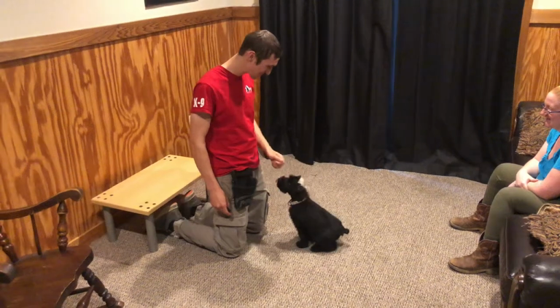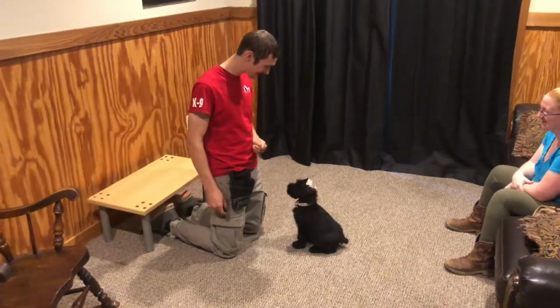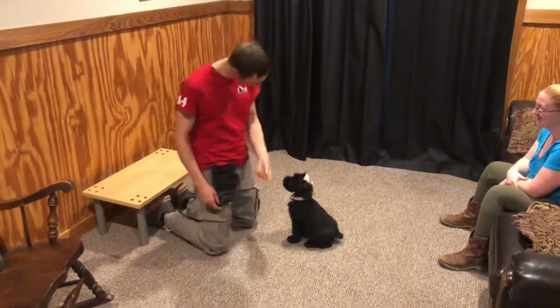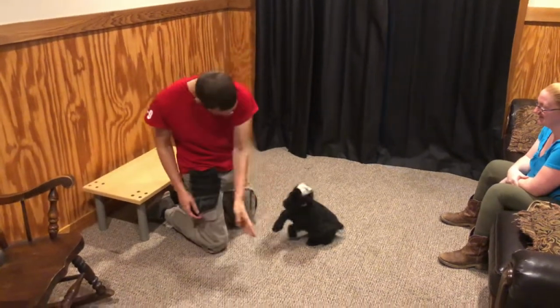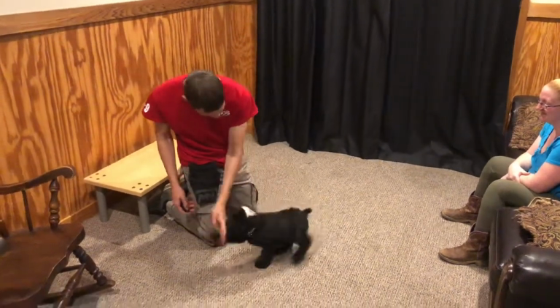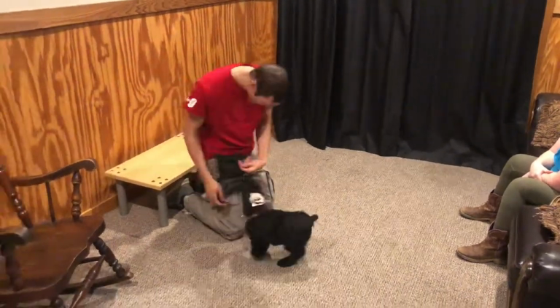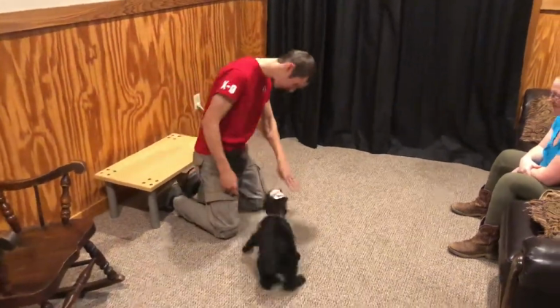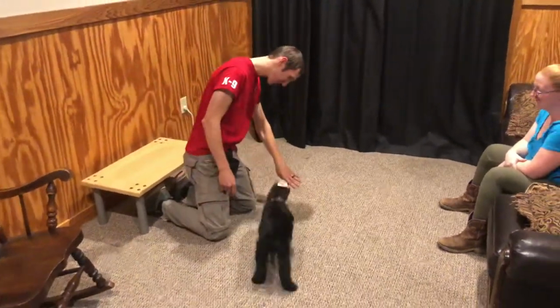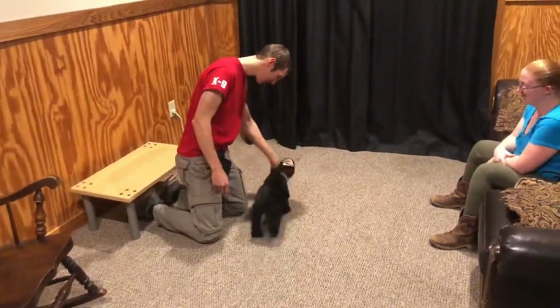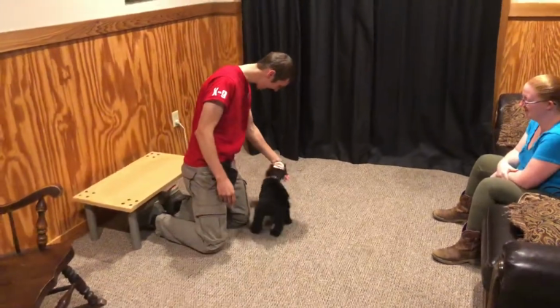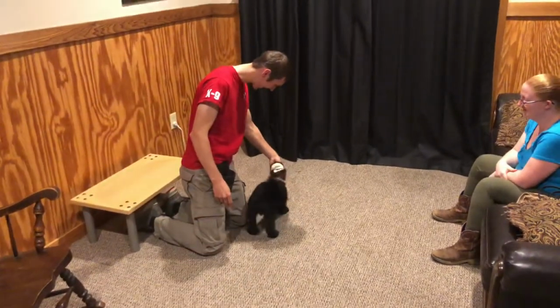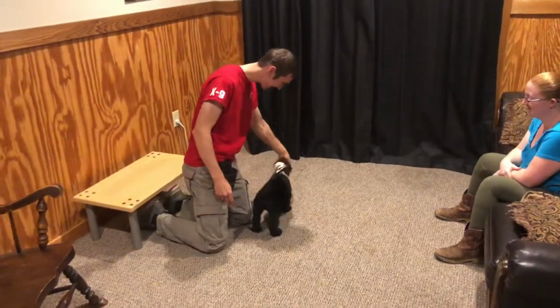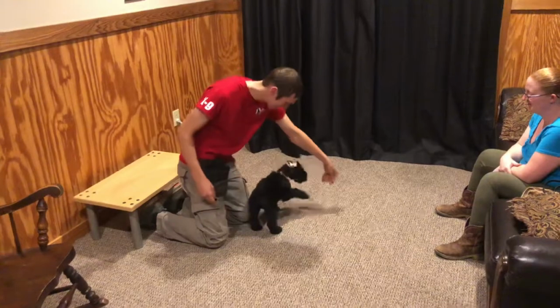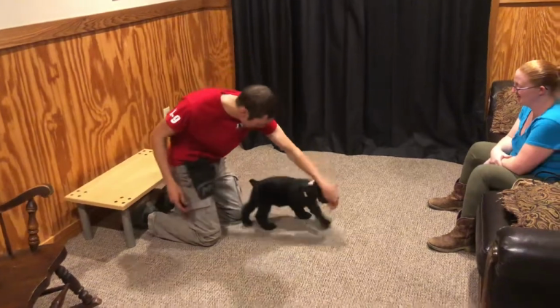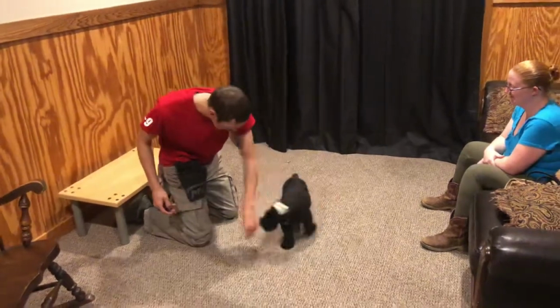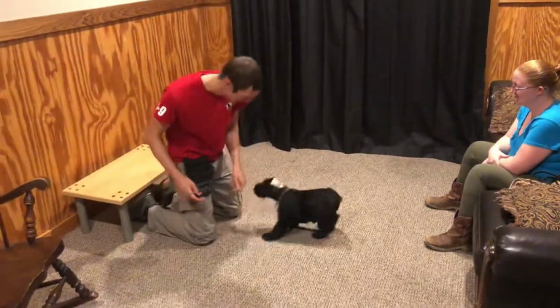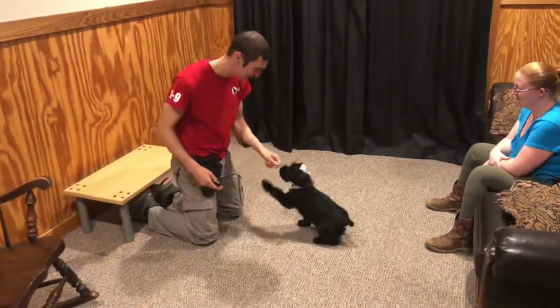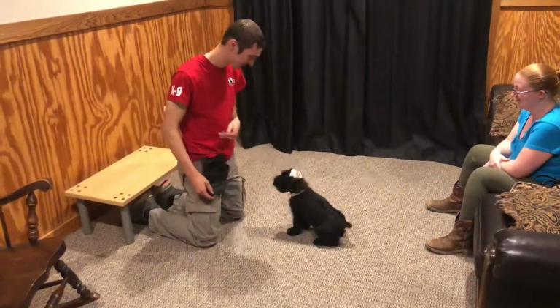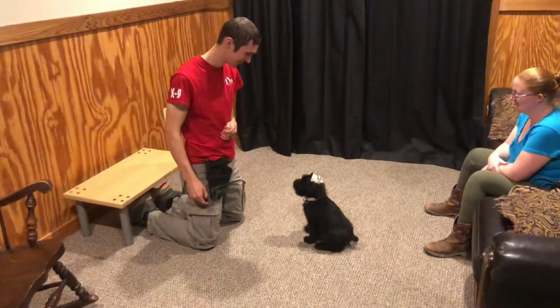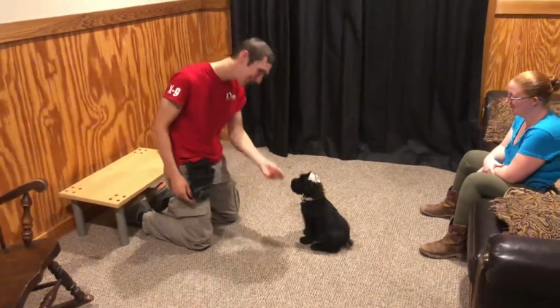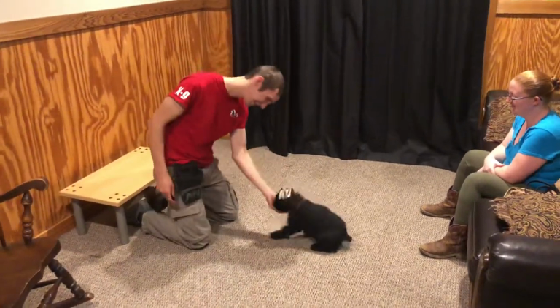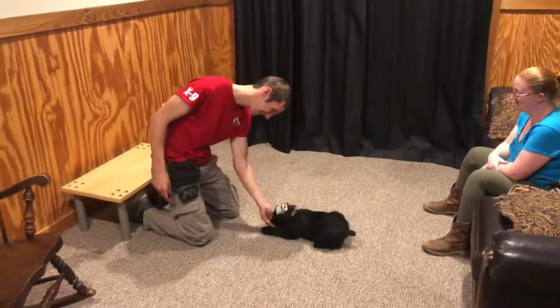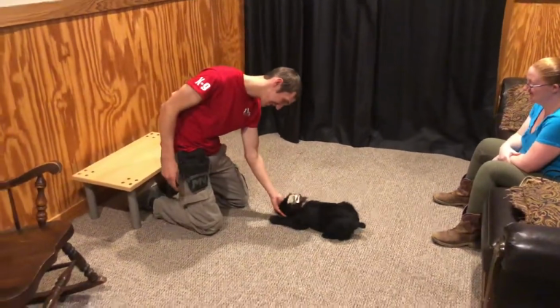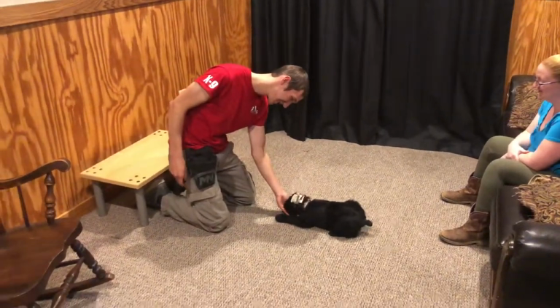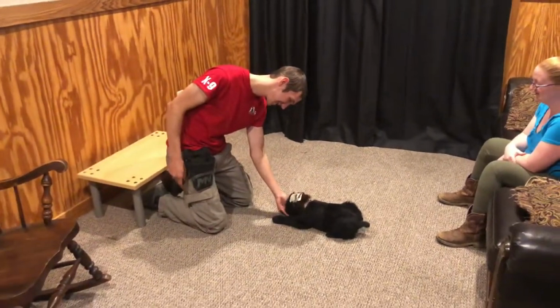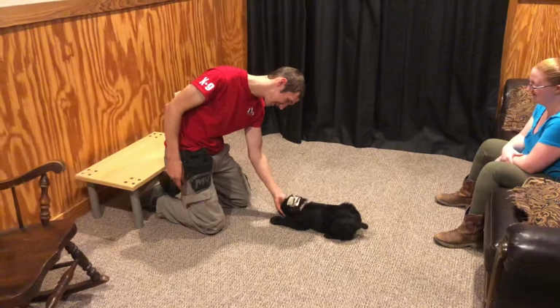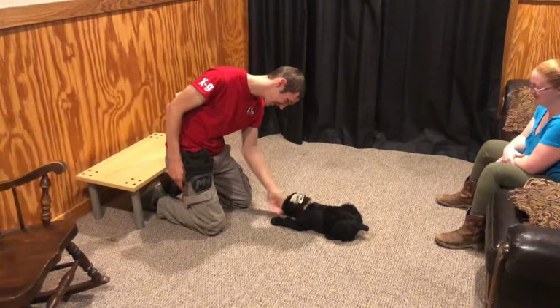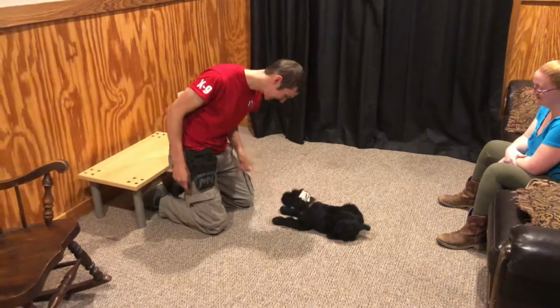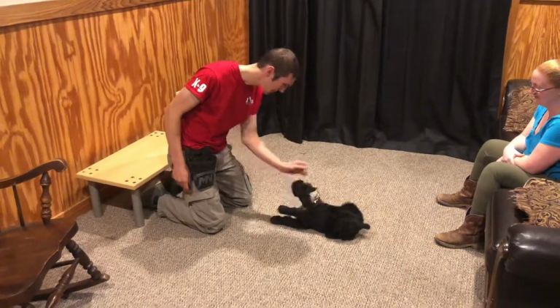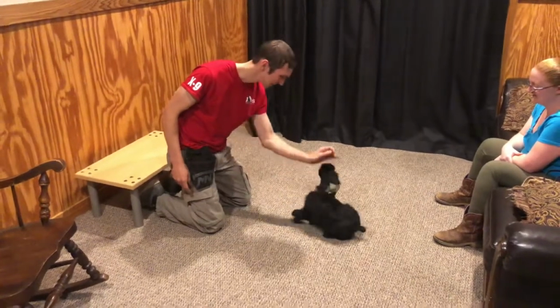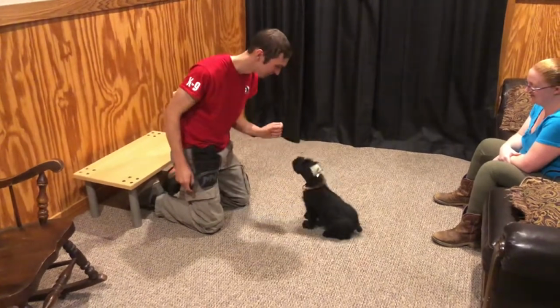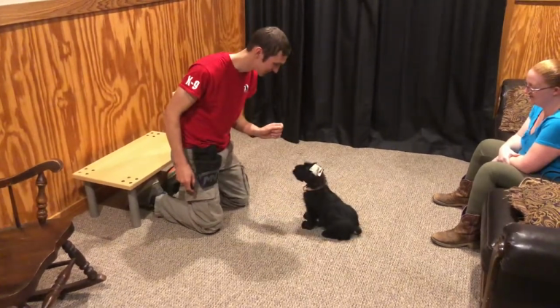Hey guys, we're going to have a good look at Abbott. This is a Giant Schnauzer puppy, he is eight weeks old. He is an absolute superstar, tremendous concentration, tremendous focus.